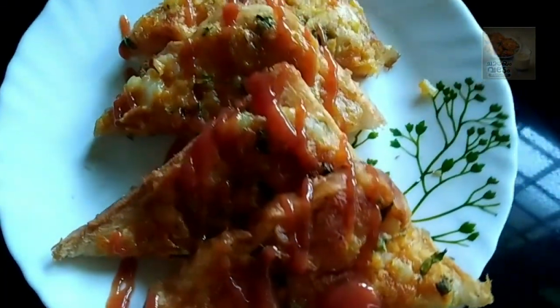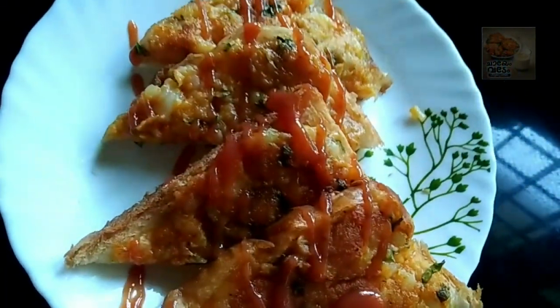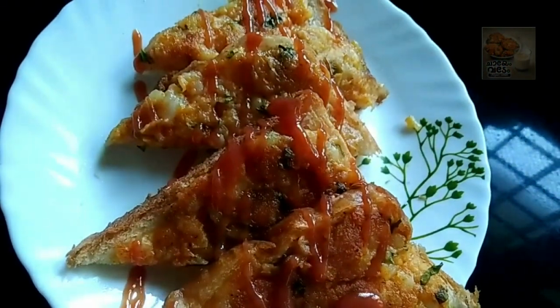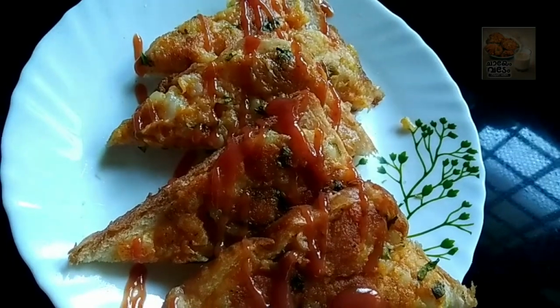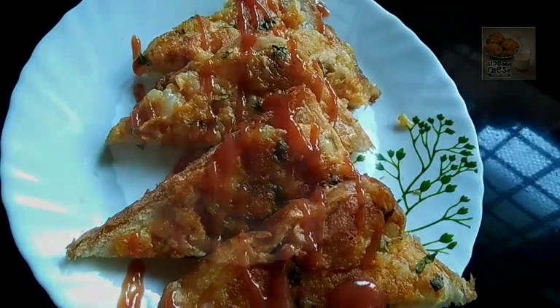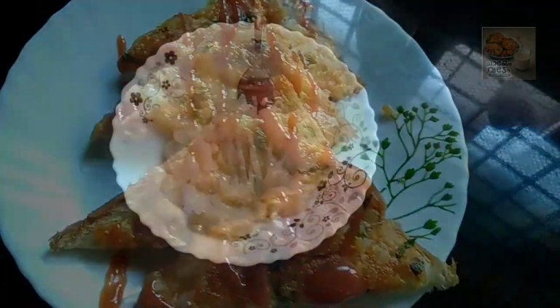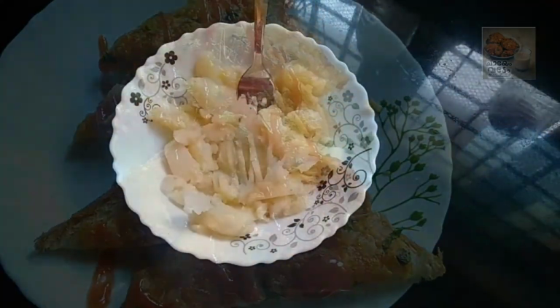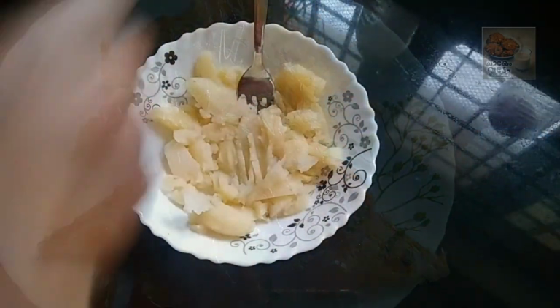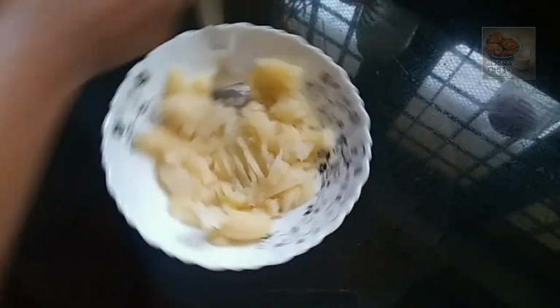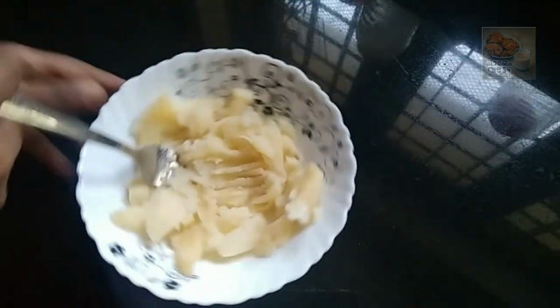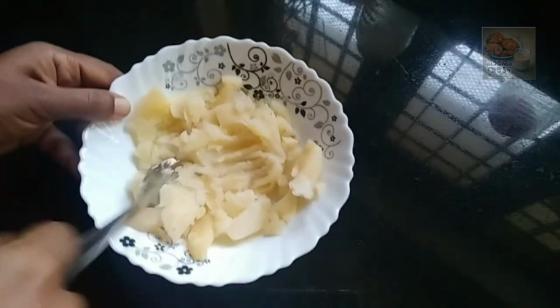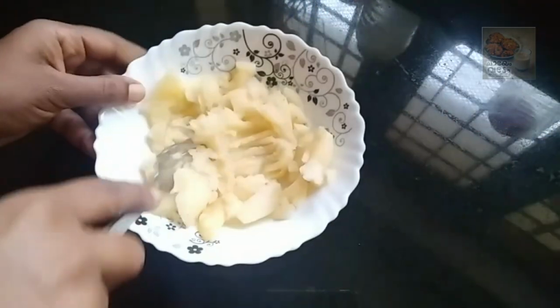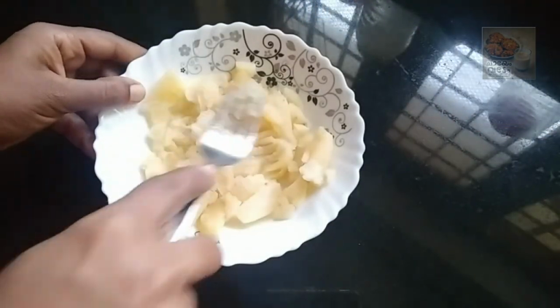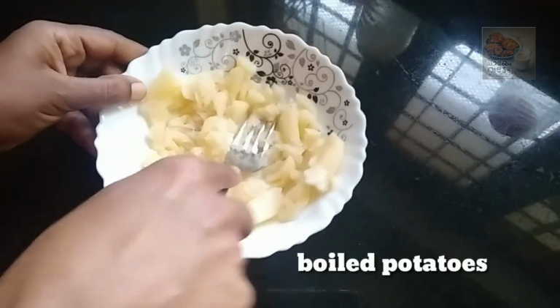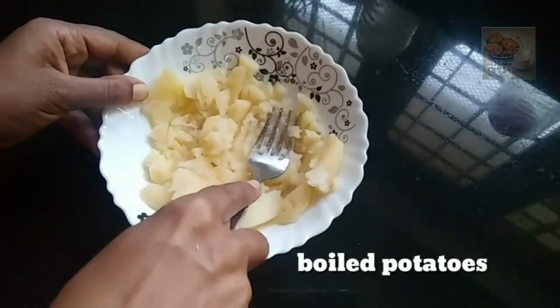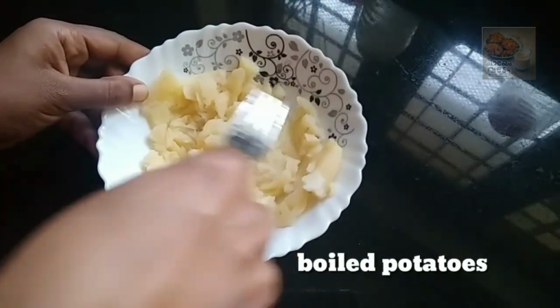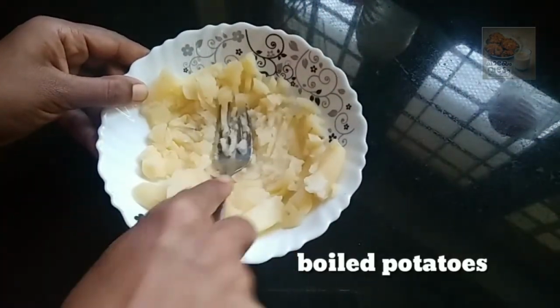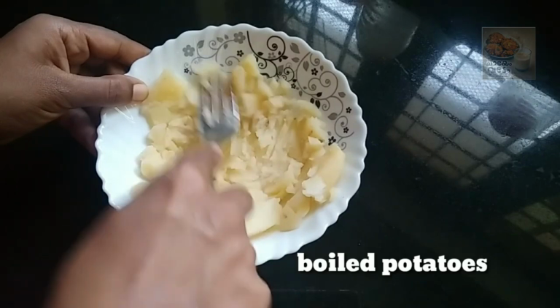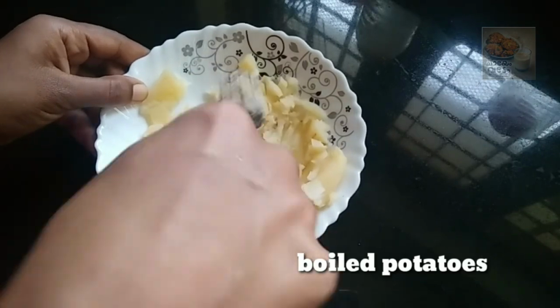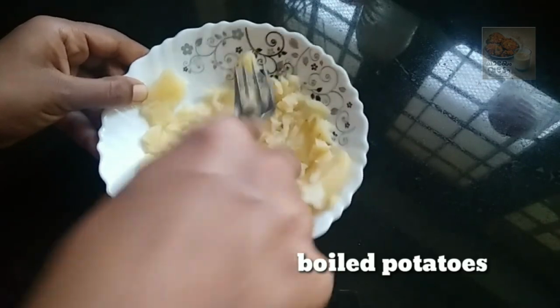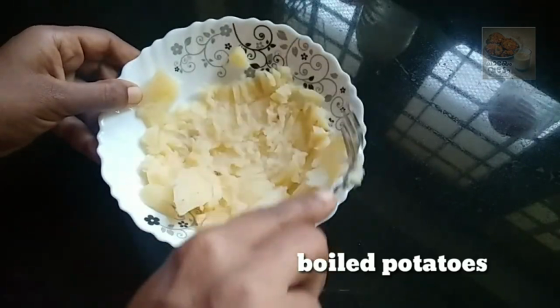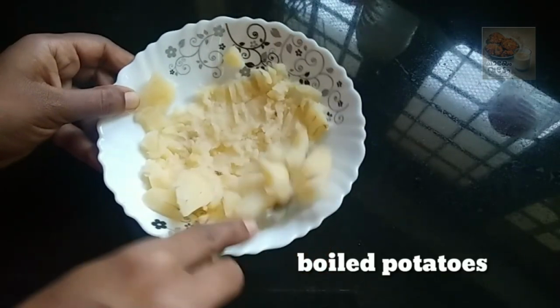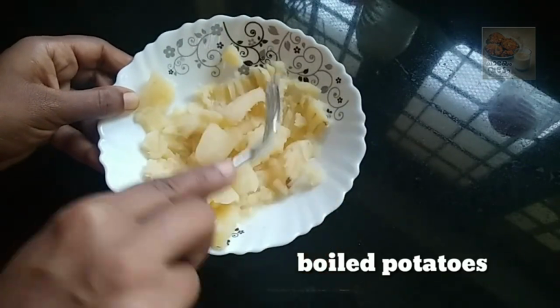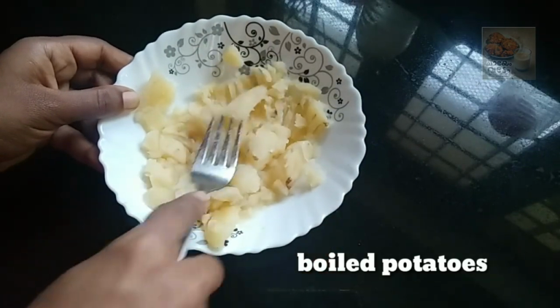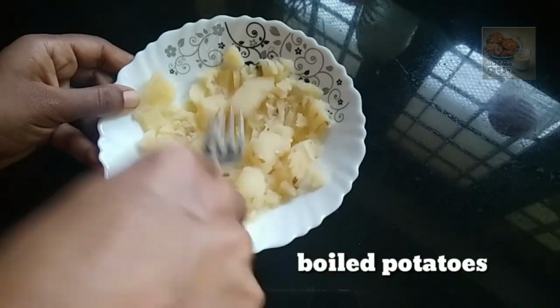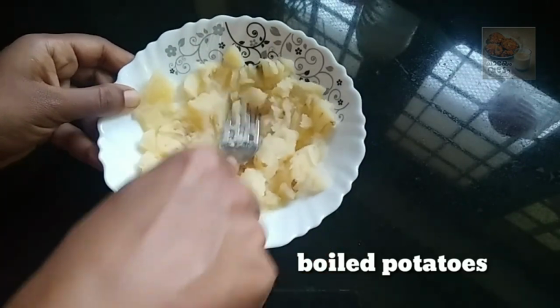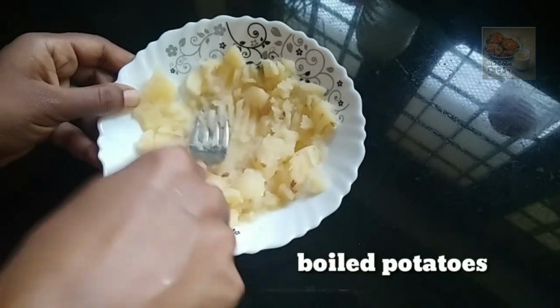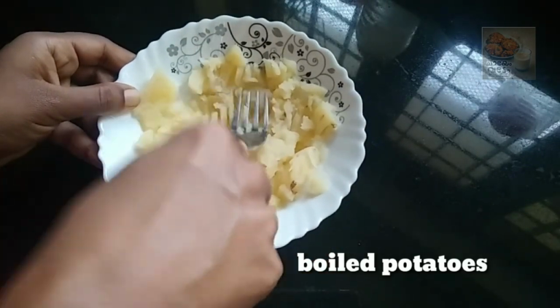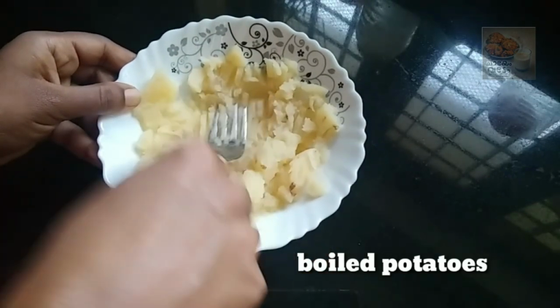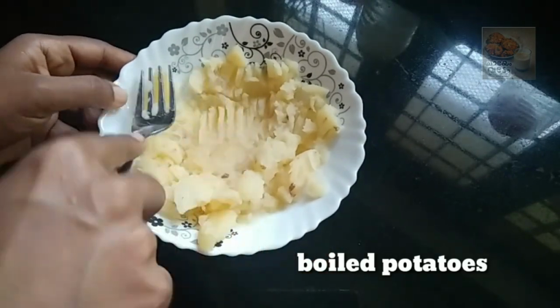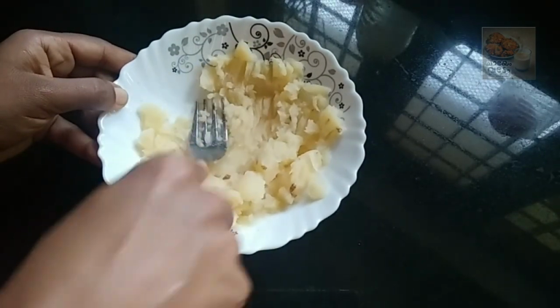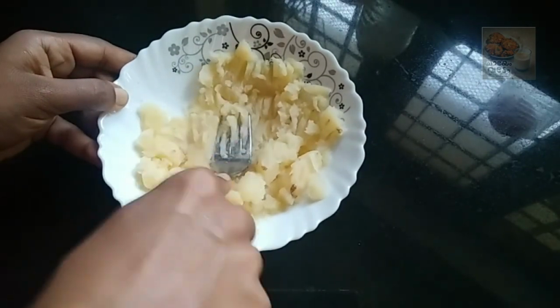This is a good evening snack. I am going to make 2 medium size bread toasts.